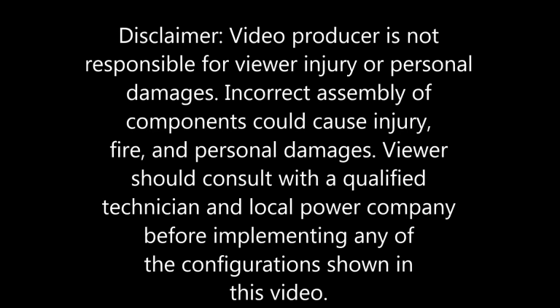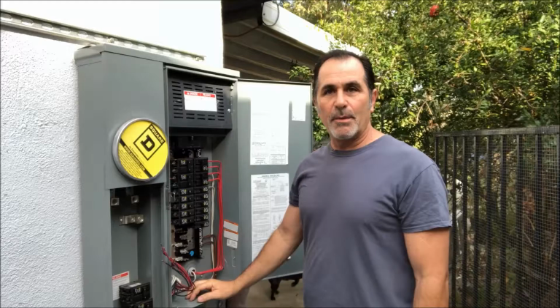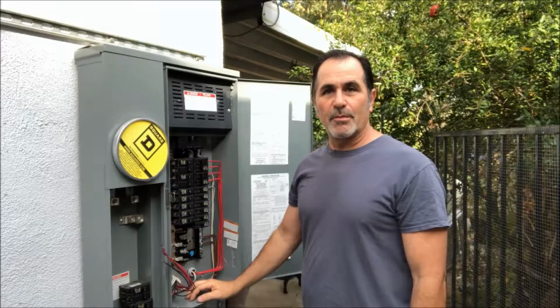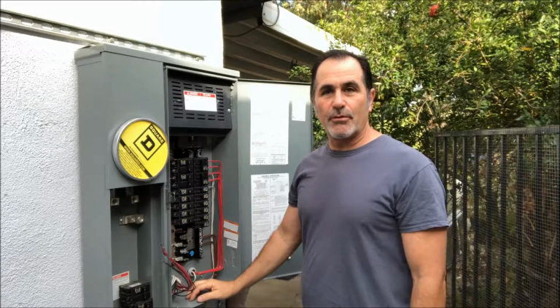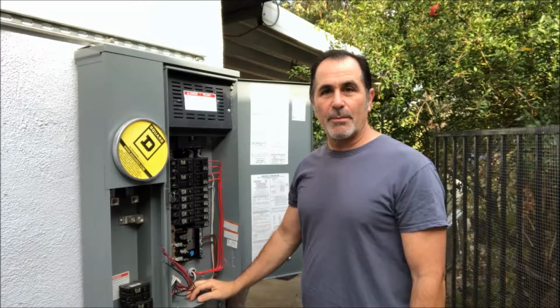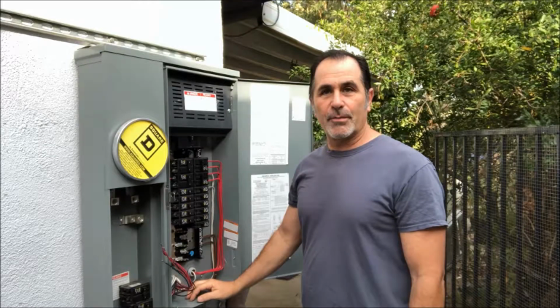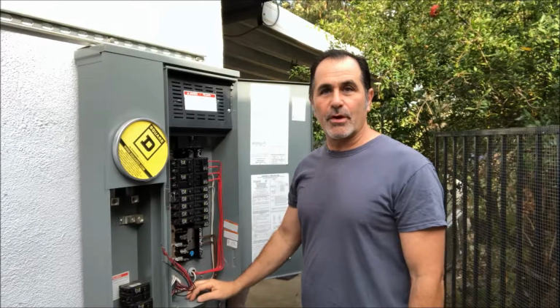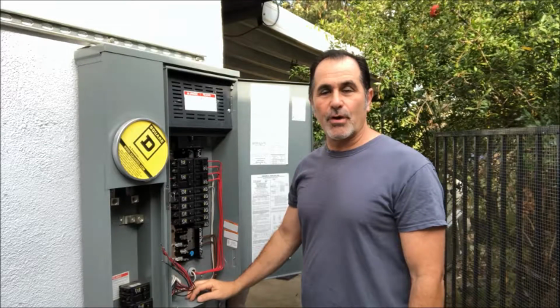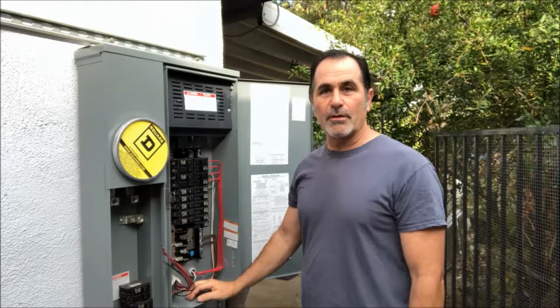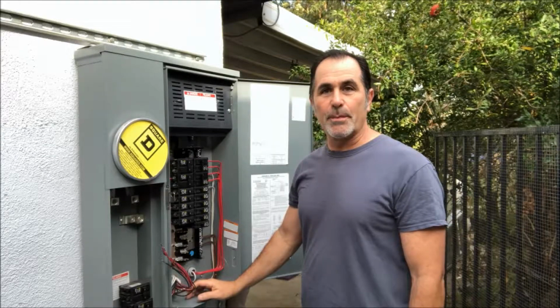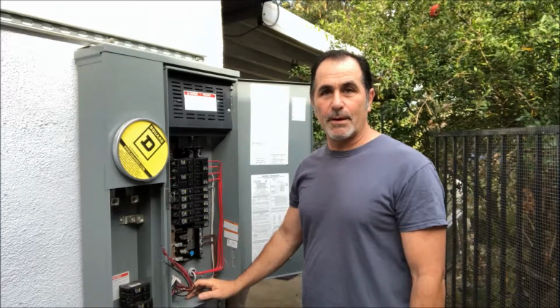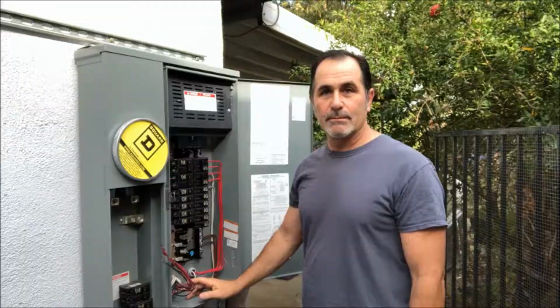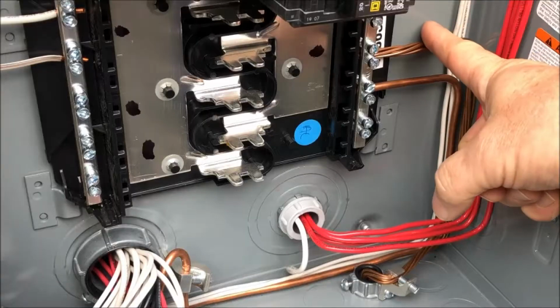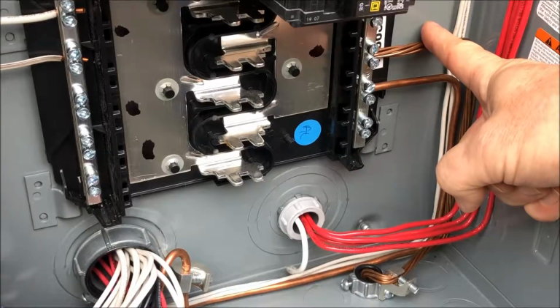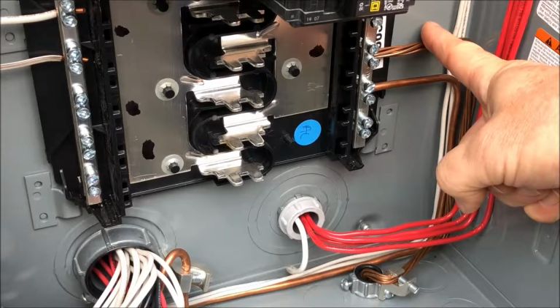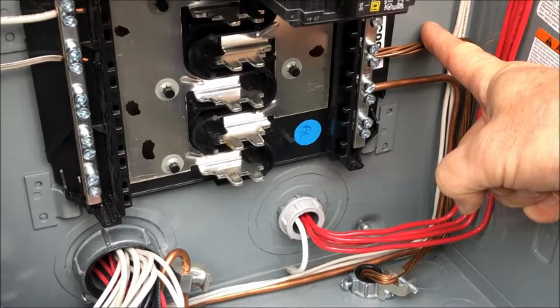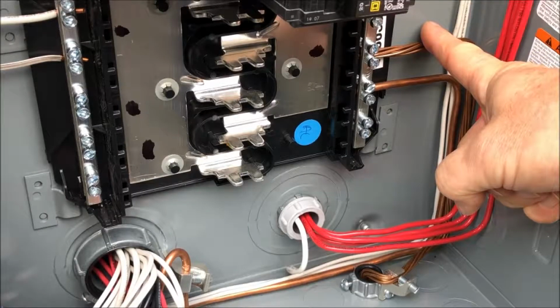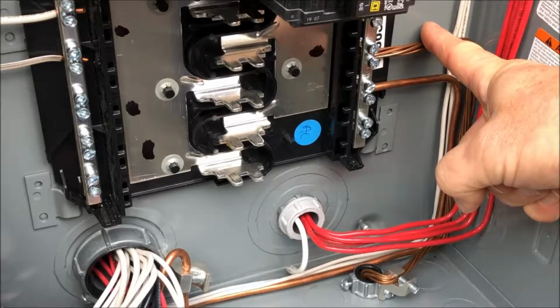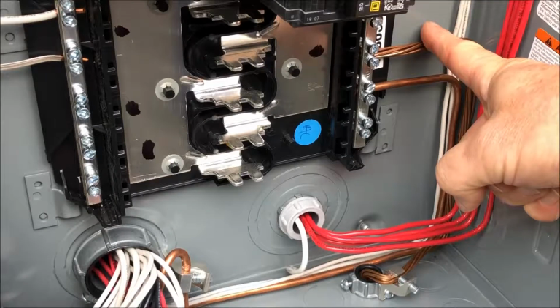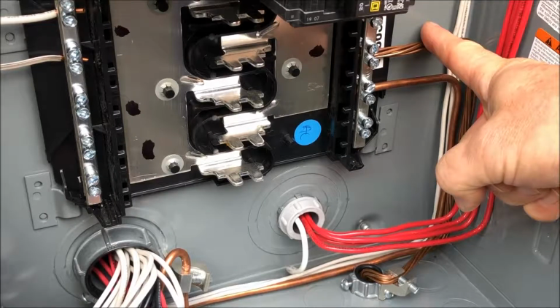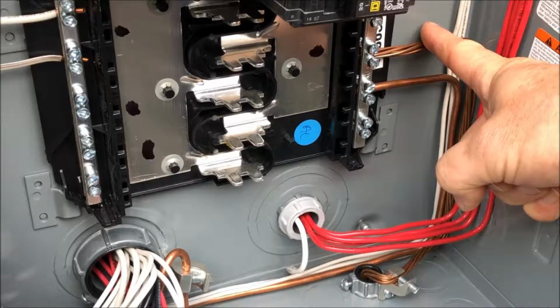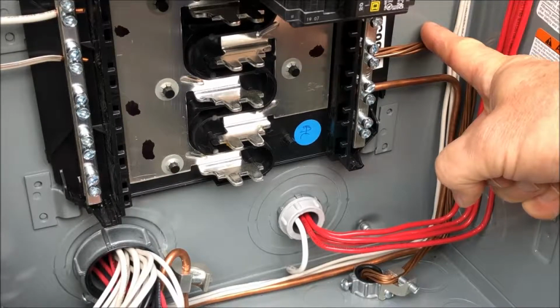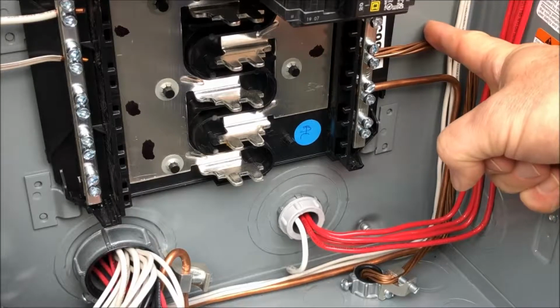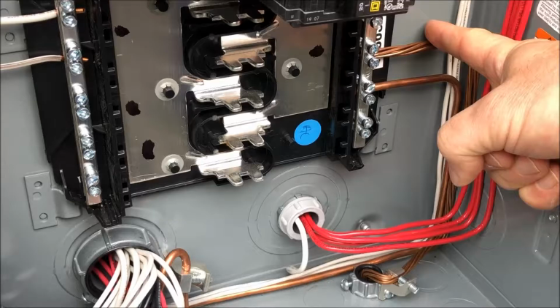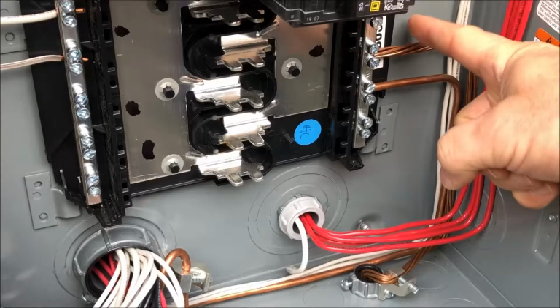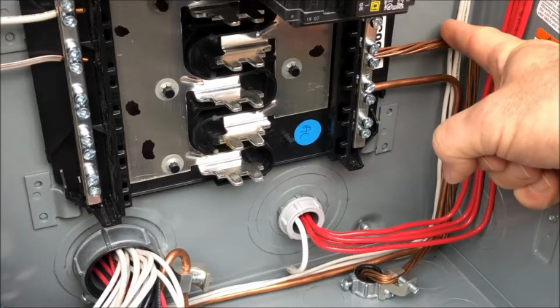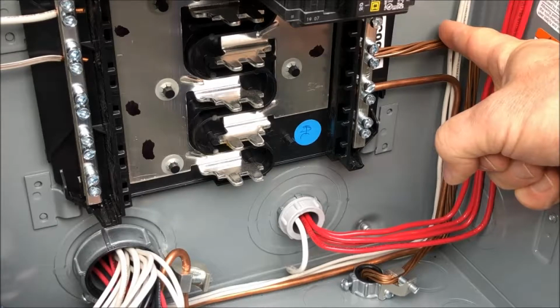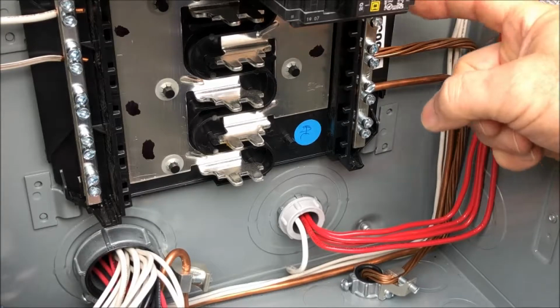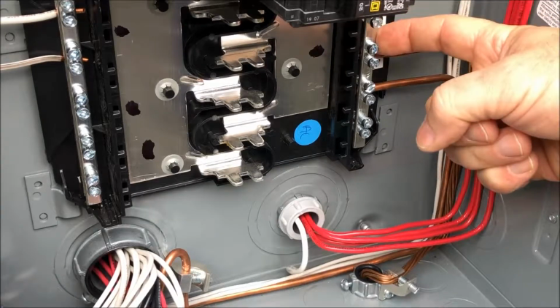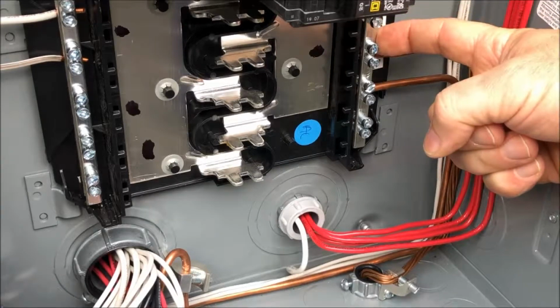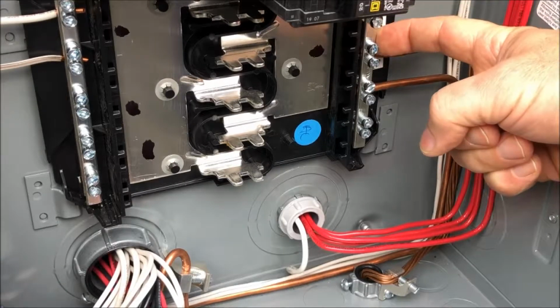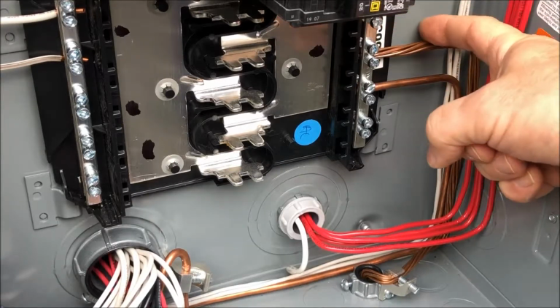Hi, my name is James. I'm going to show you how to pass inspection on a ground line to a new main panel. The ground line for a 200 amp panel needs to be 4 gauge. It needs to be continuous — it can't be cut anywhere. Connect it to the ground neutral bar.